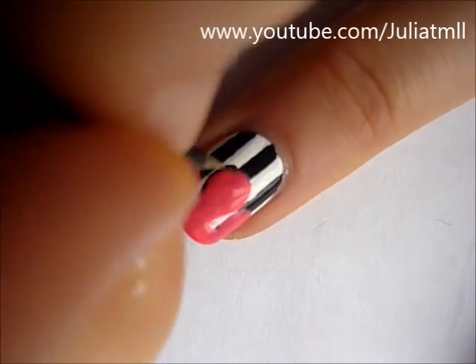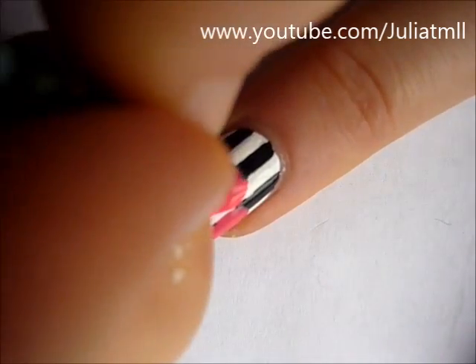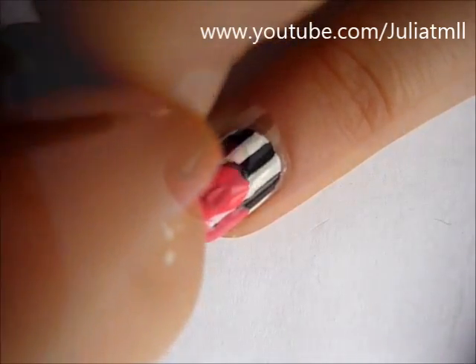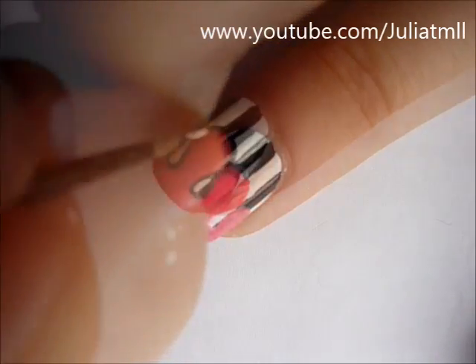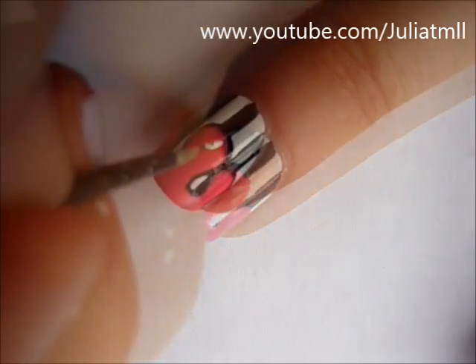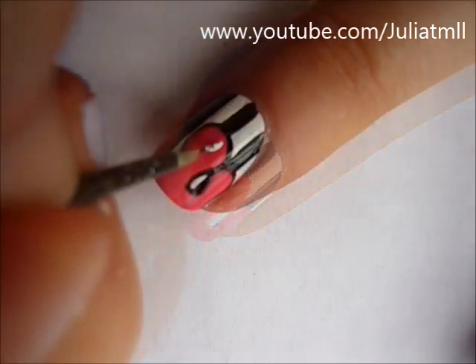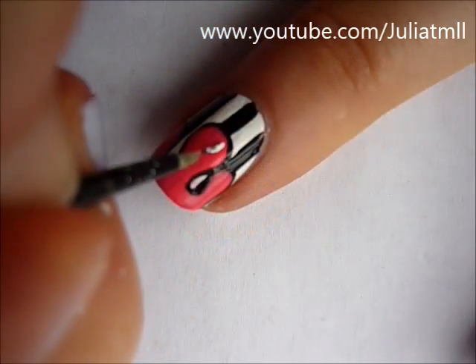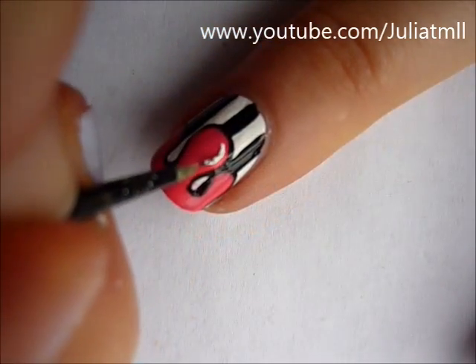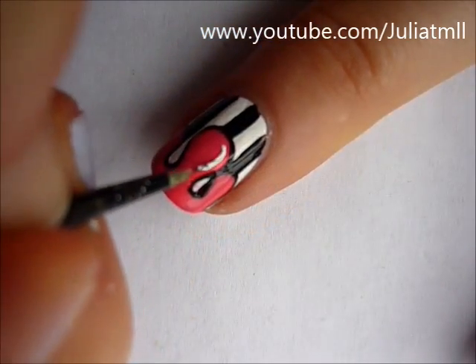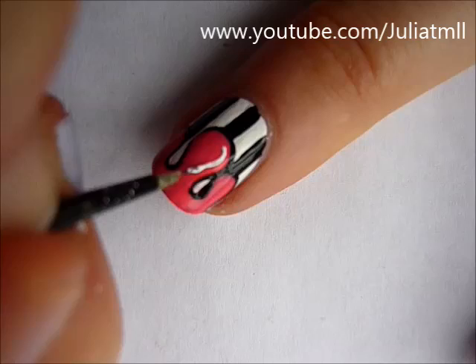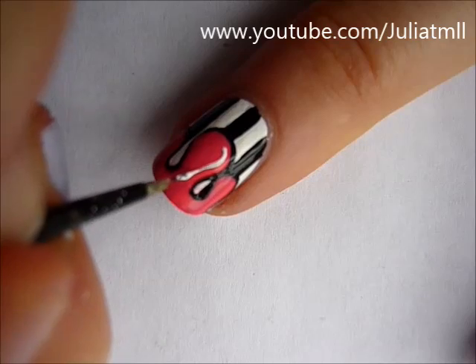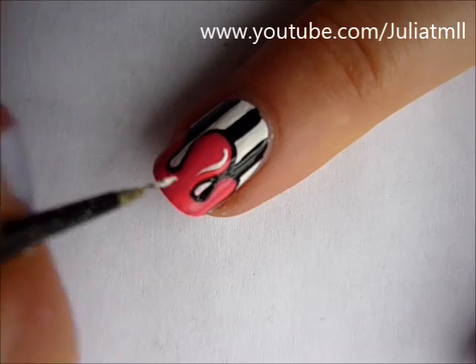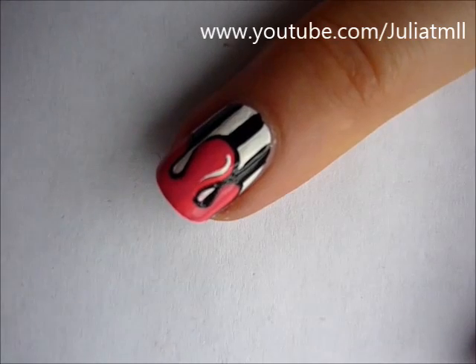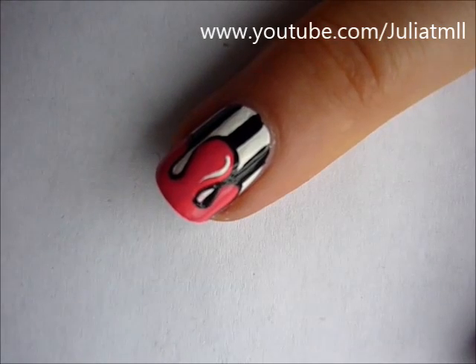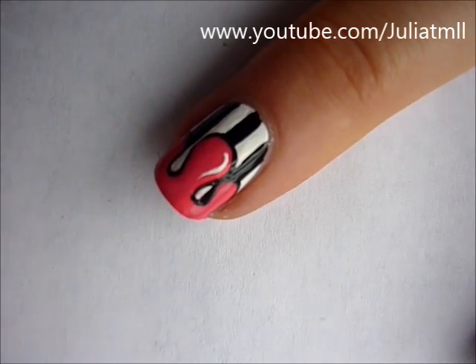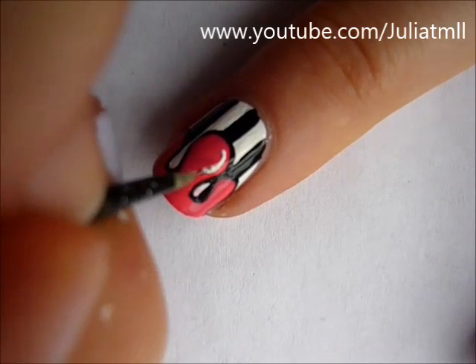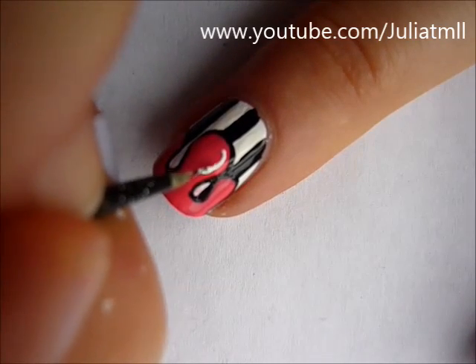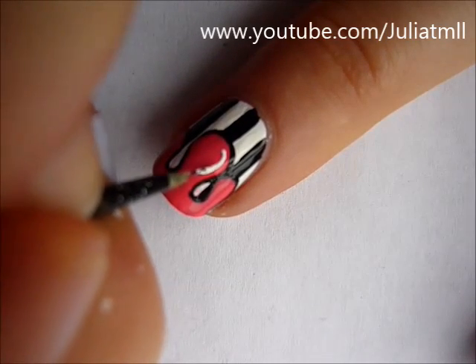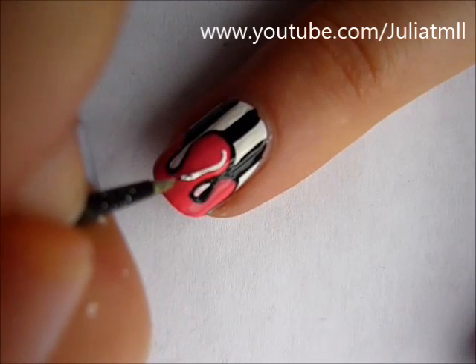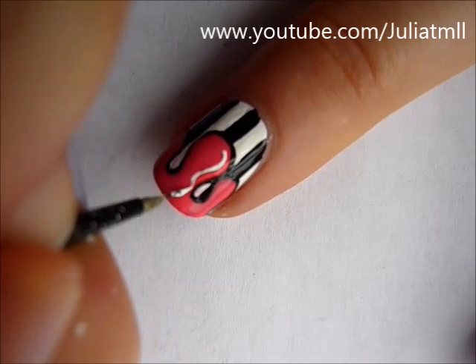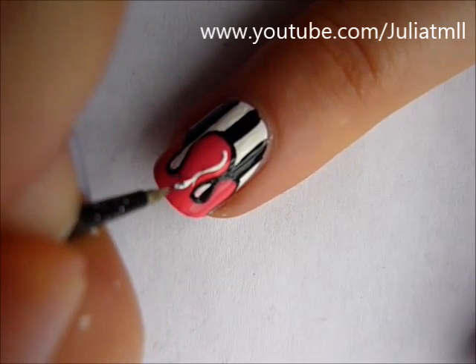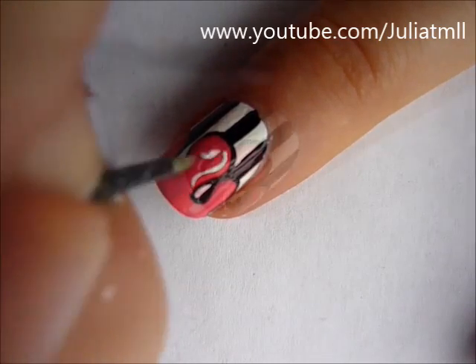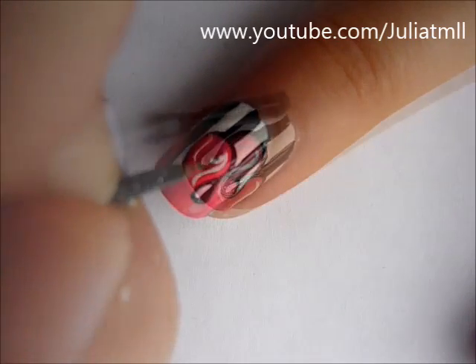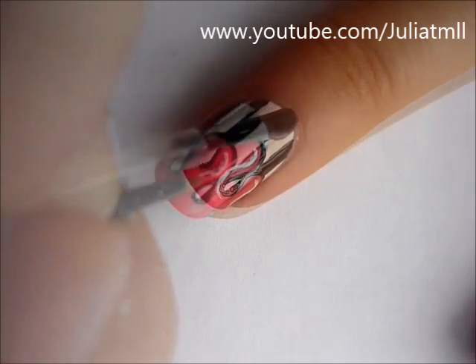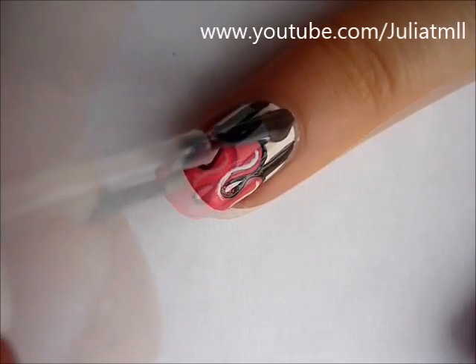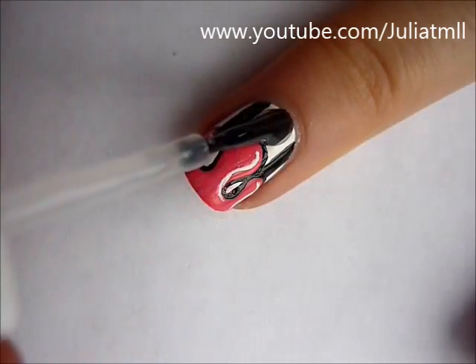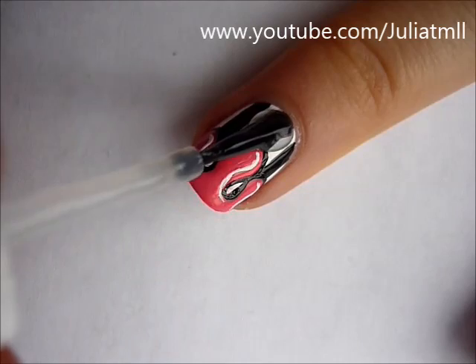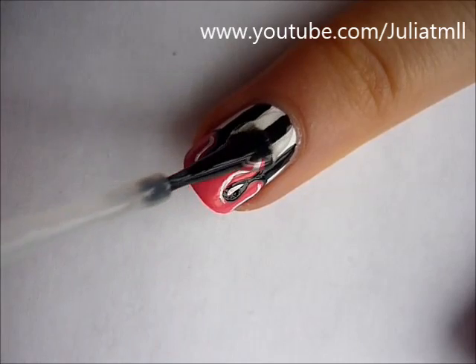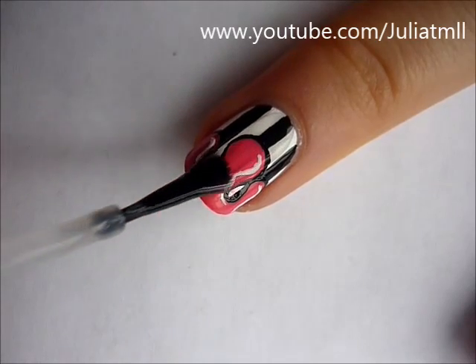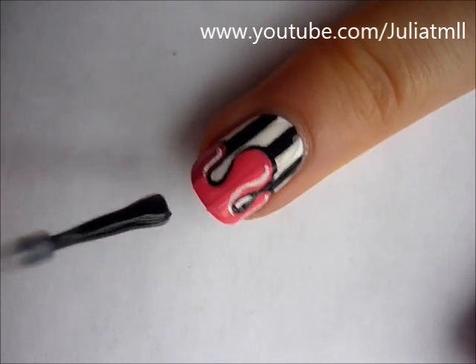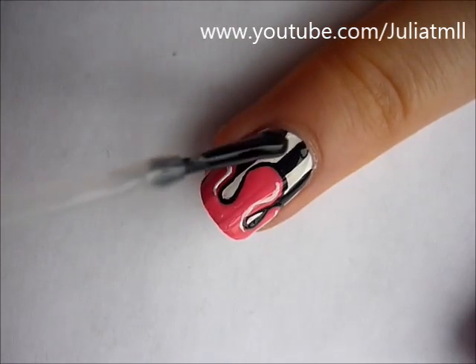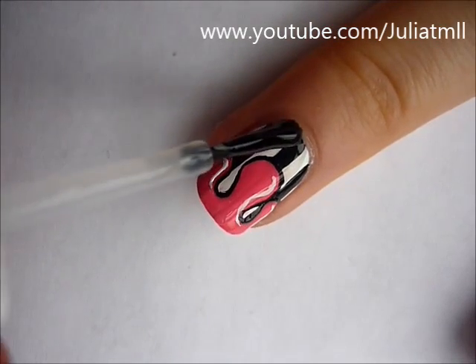To make it pop even more, you can add a white accent to each blob. Finish off with a top coat to make it nice and shiny, and that's it.